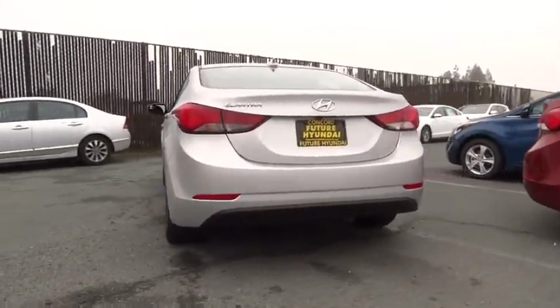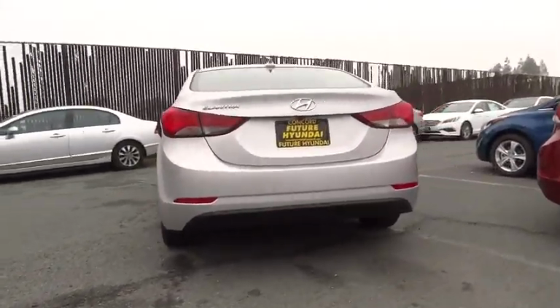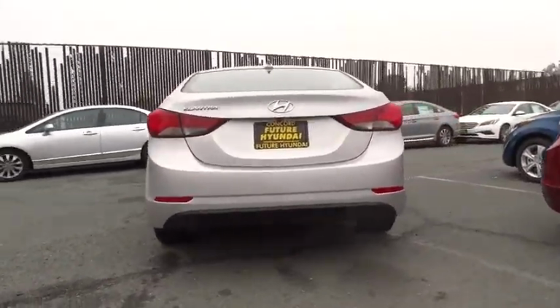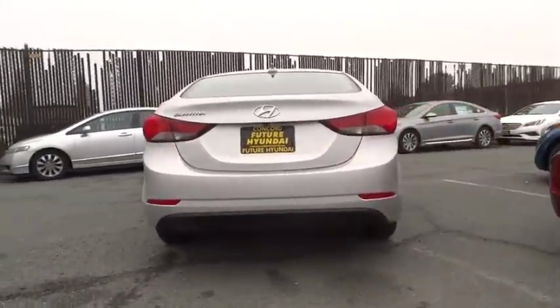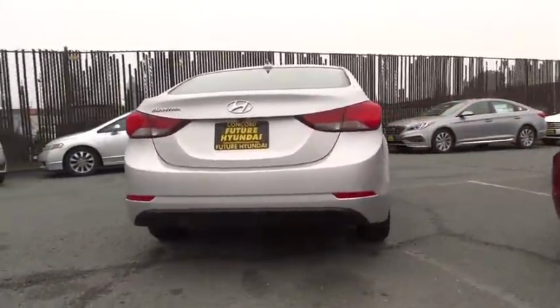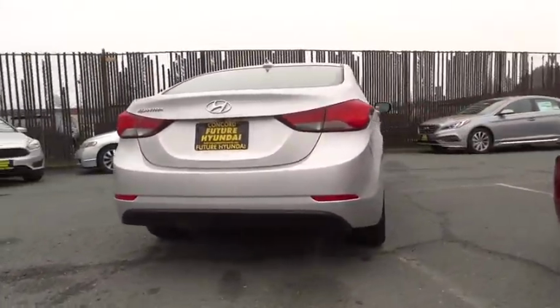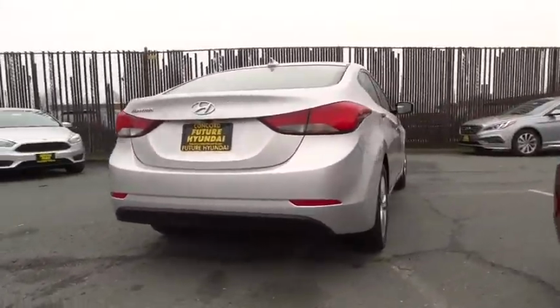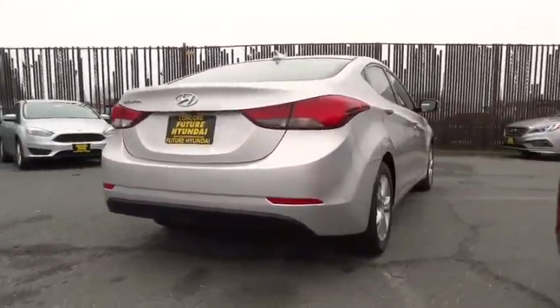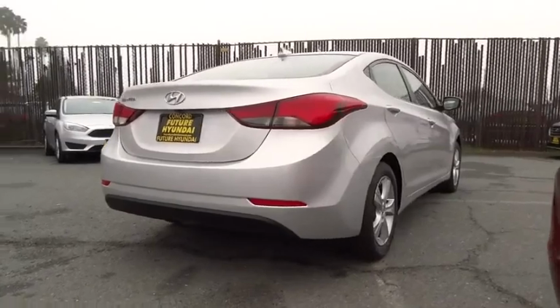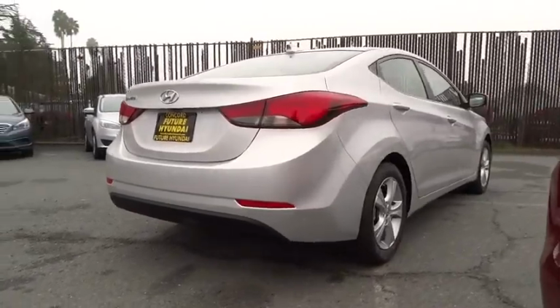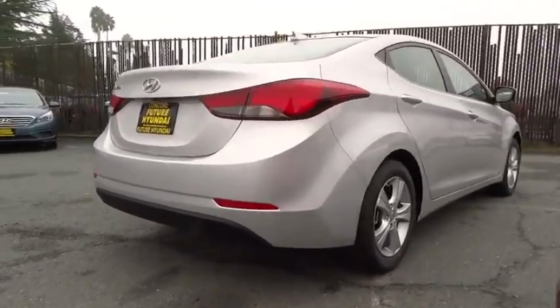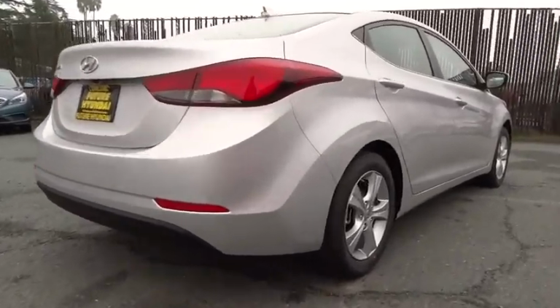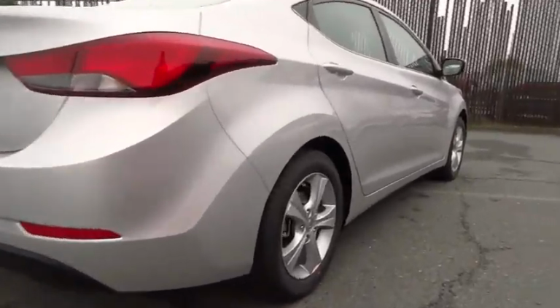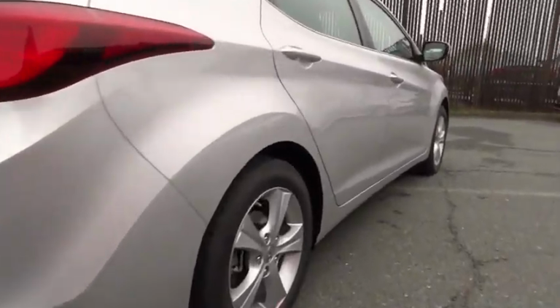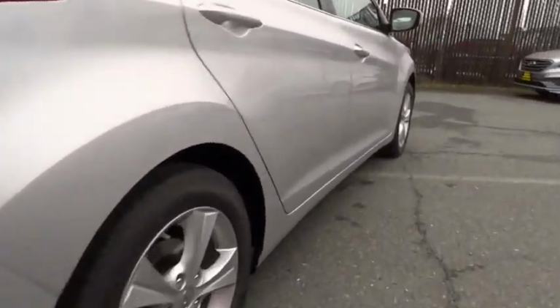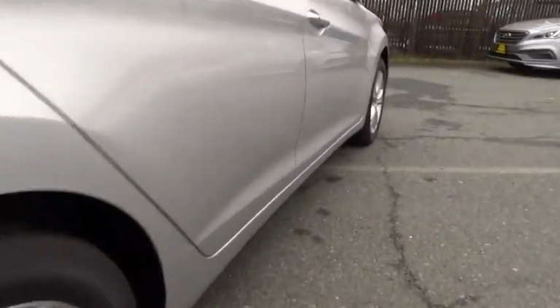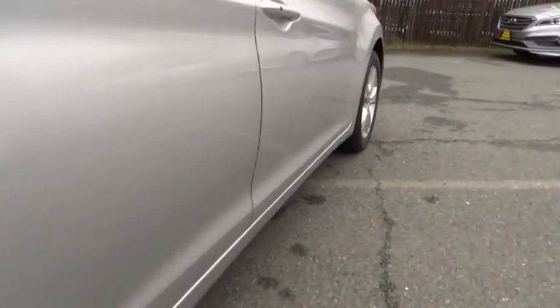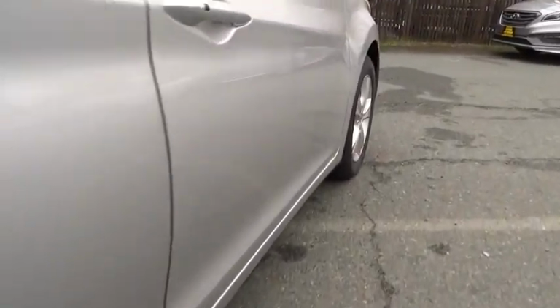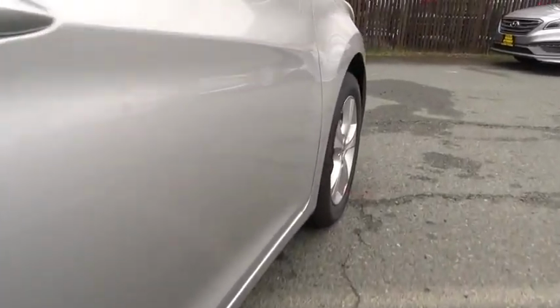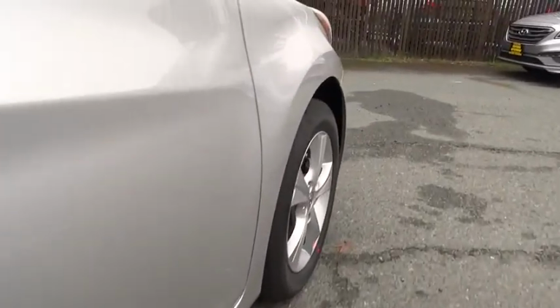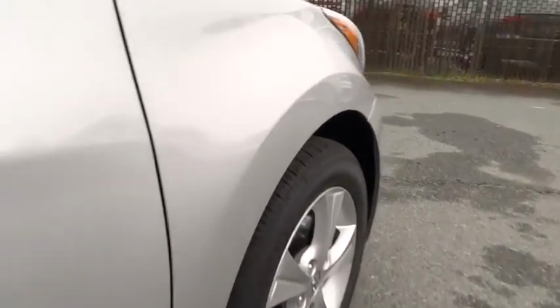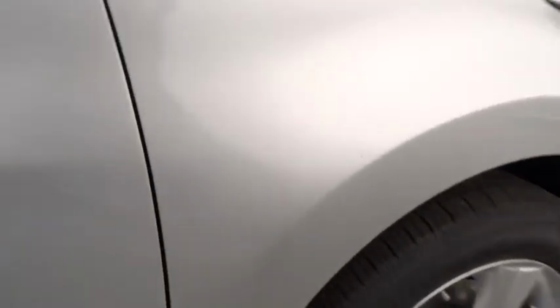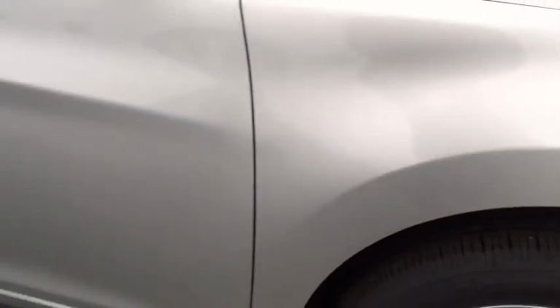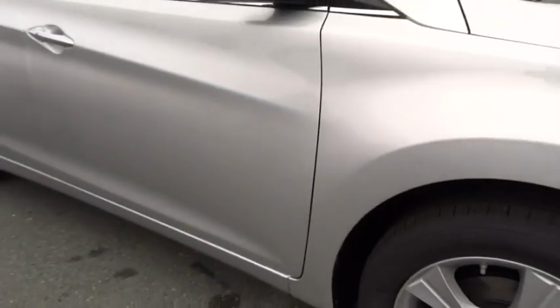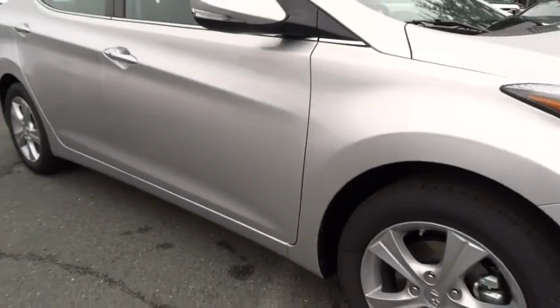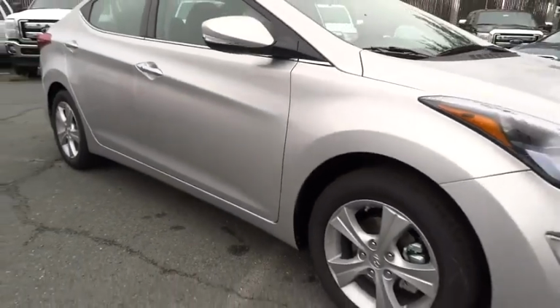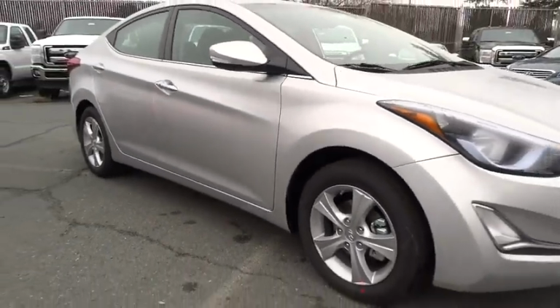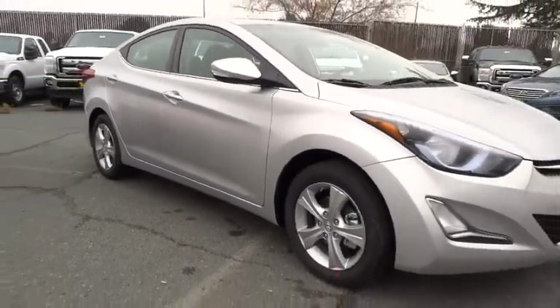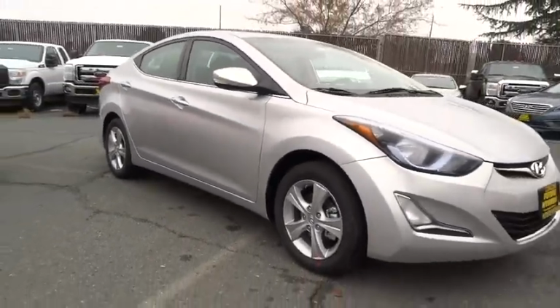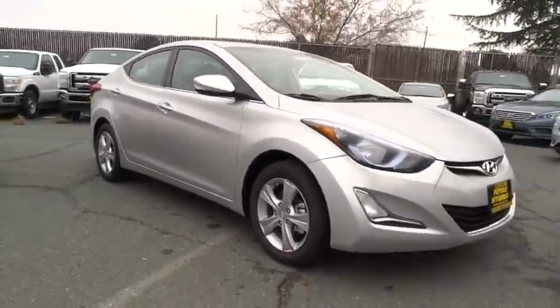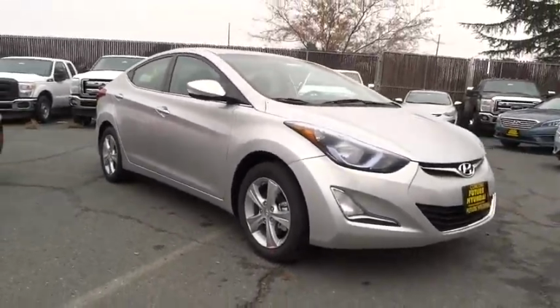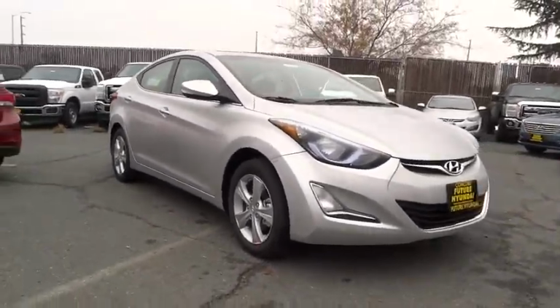Here are some of this vehicle's great options: leather wrapped steering wheel, low tire pressure warning. This isn't just a vehicle, it's an experience. So stop in for a test drive today.